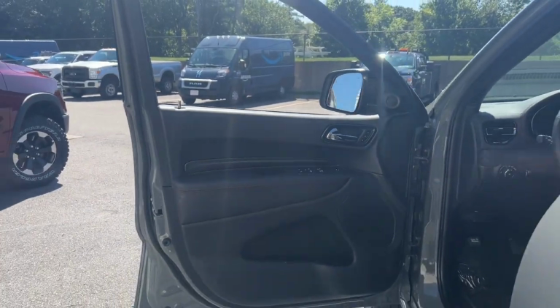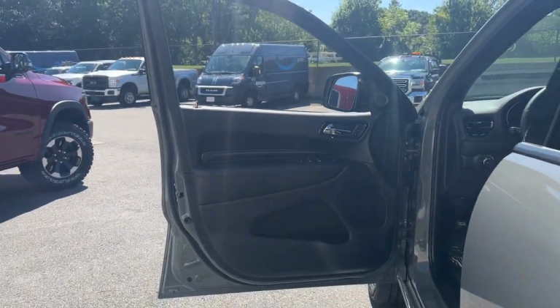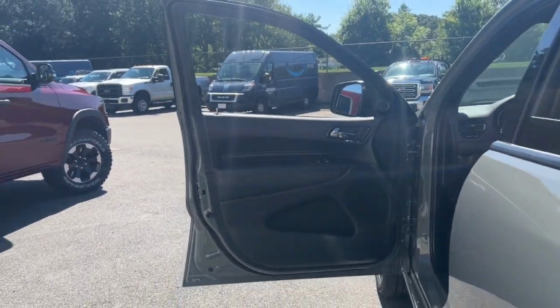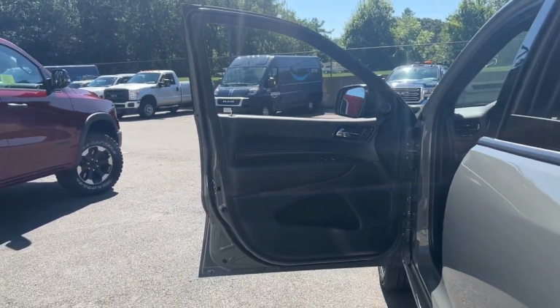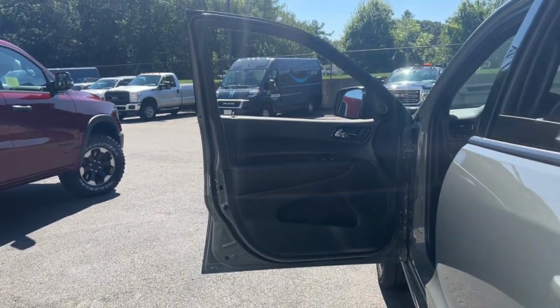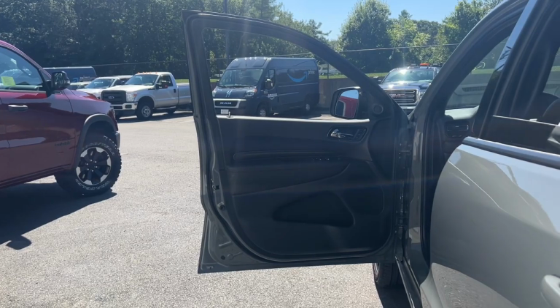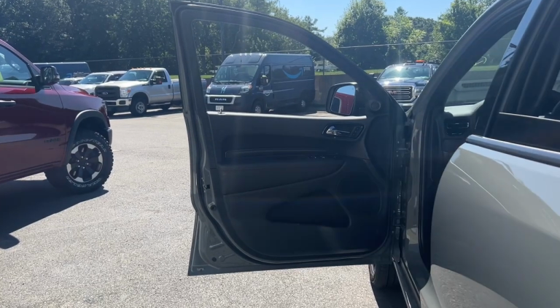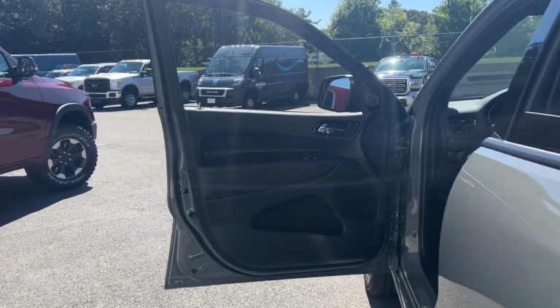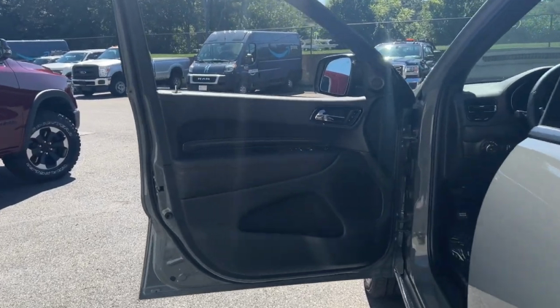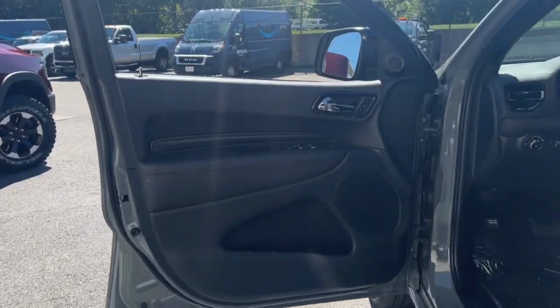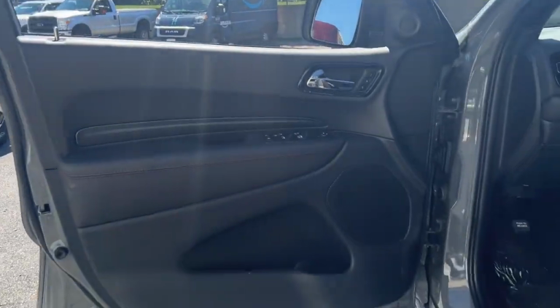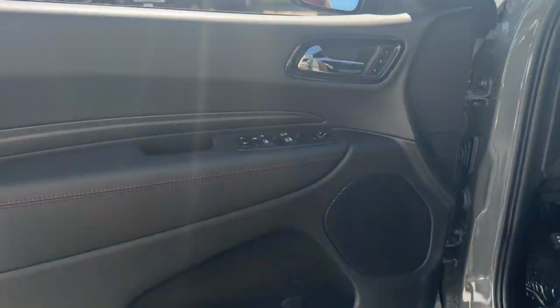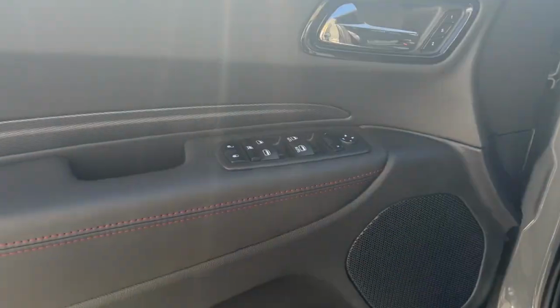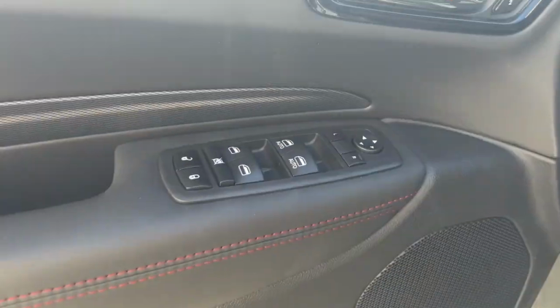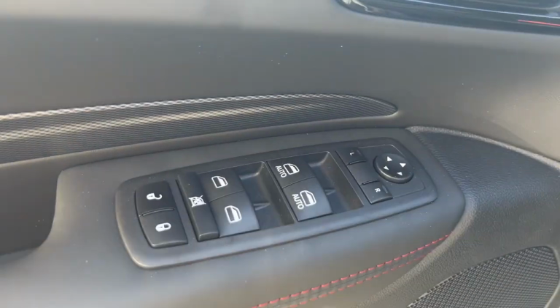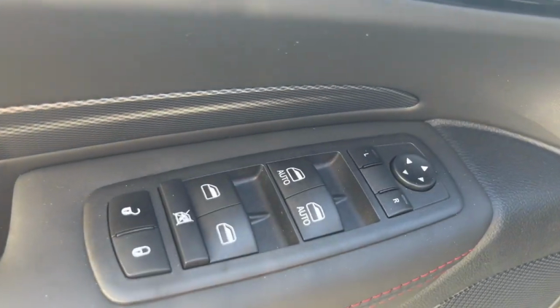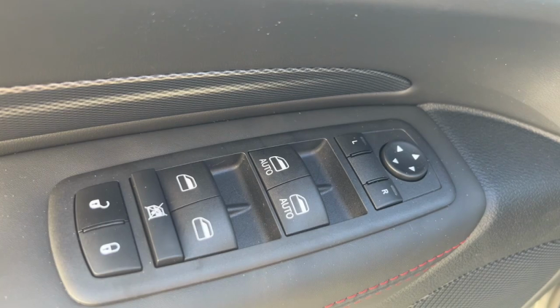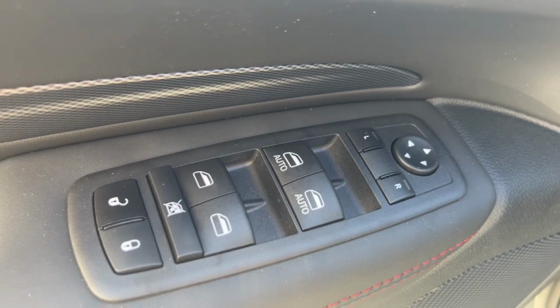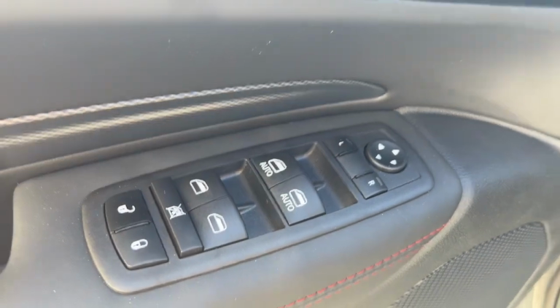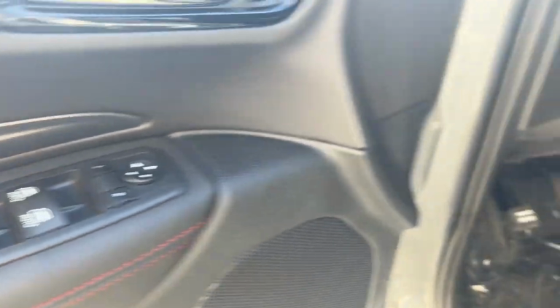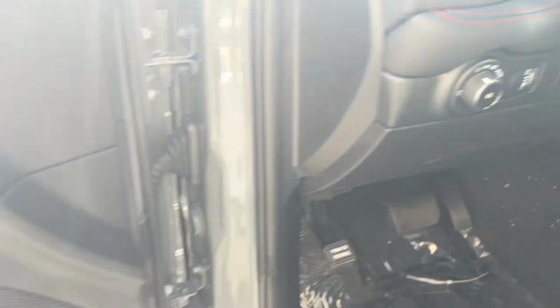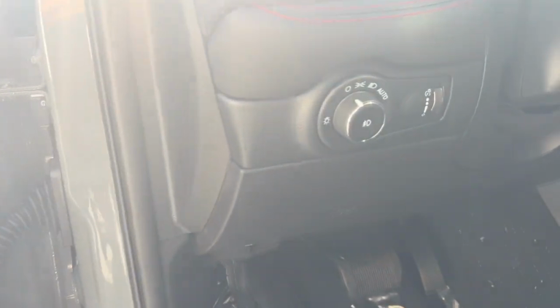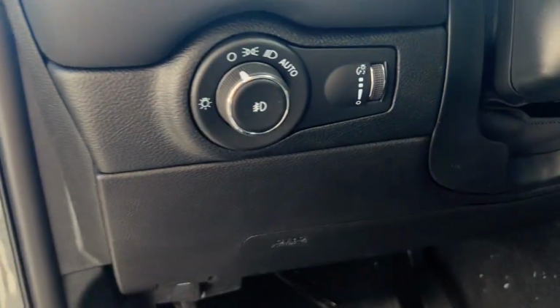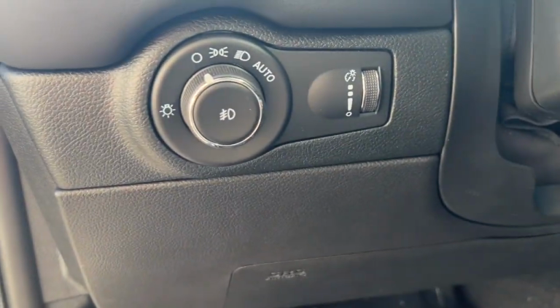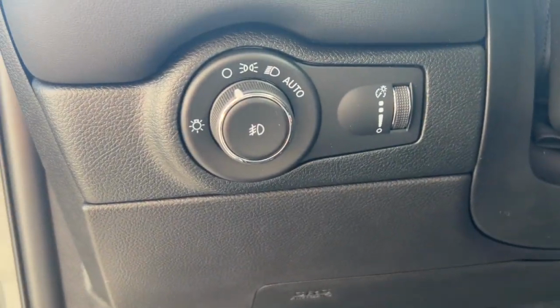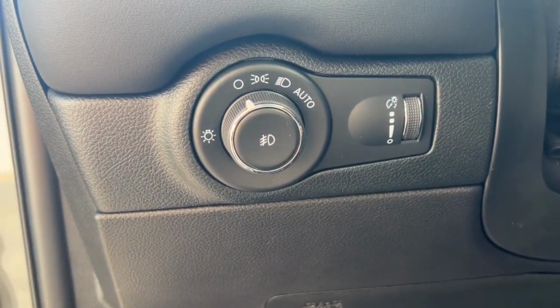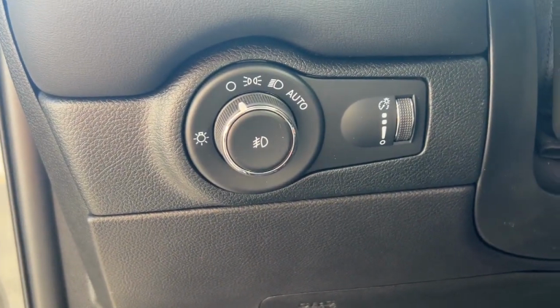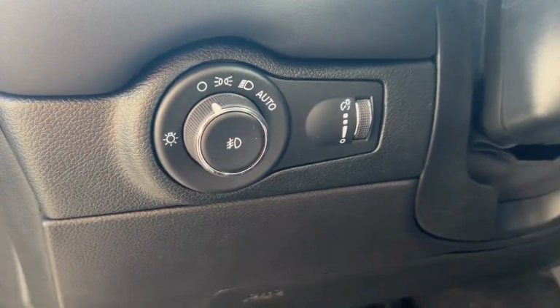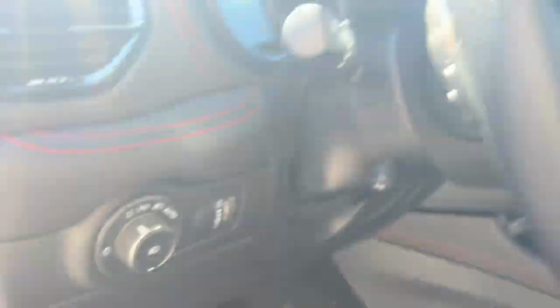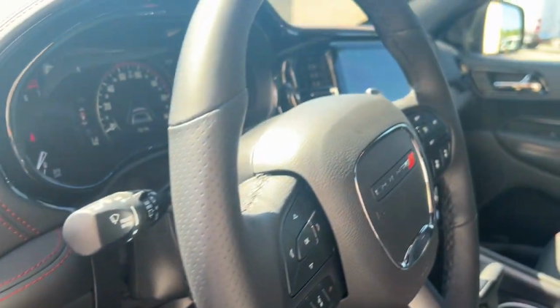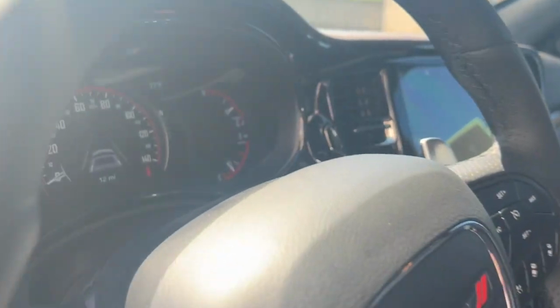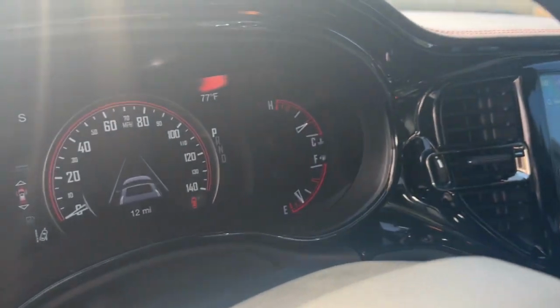These are just some of the great options this vehicle comes with: heated steering wheel, heated and/or cooled front seats, Apple CarPlay and/or Android Auto, wireless charging station, touchscreen infotainment system, and pre-collision system.